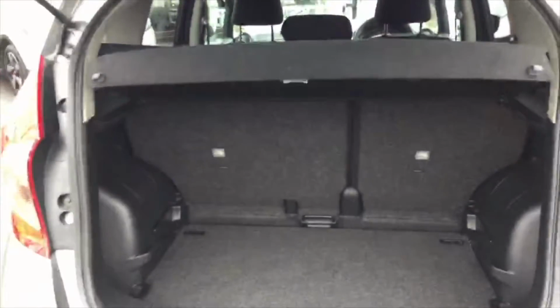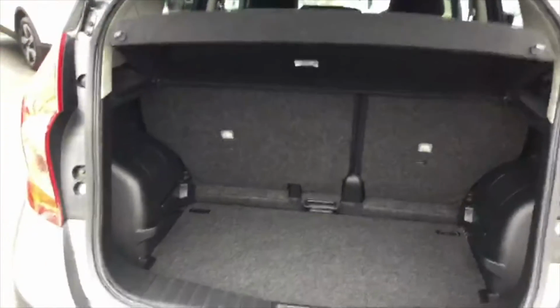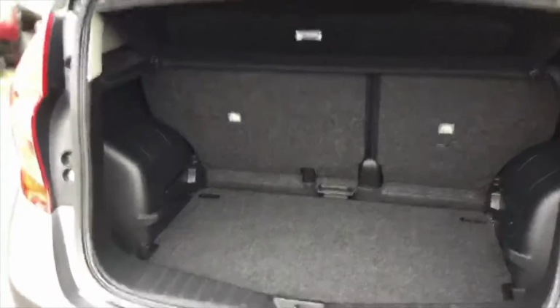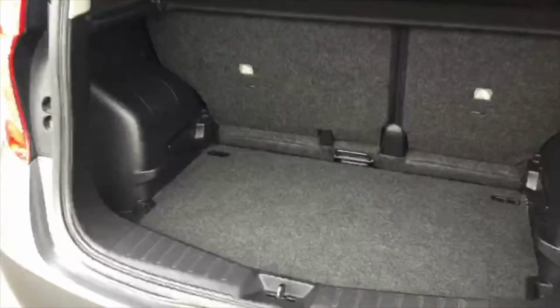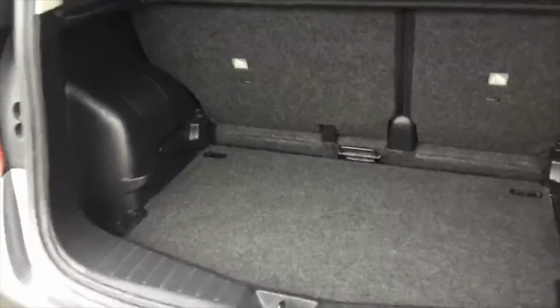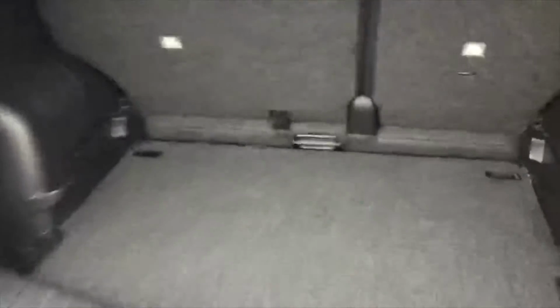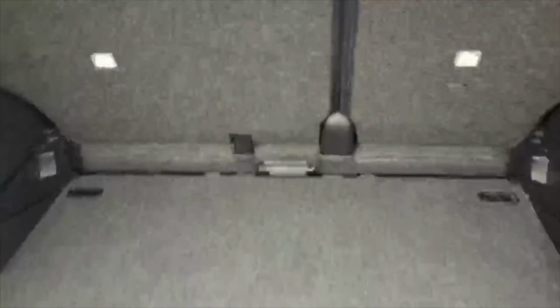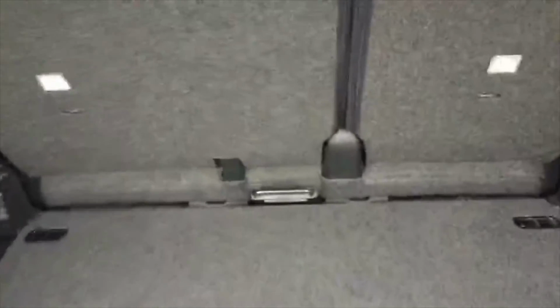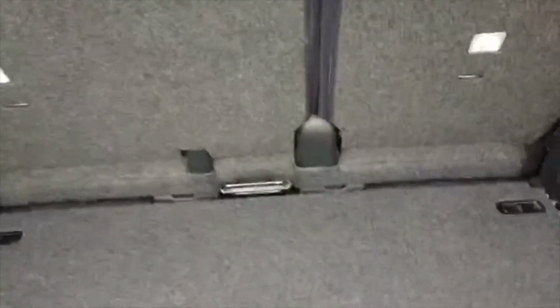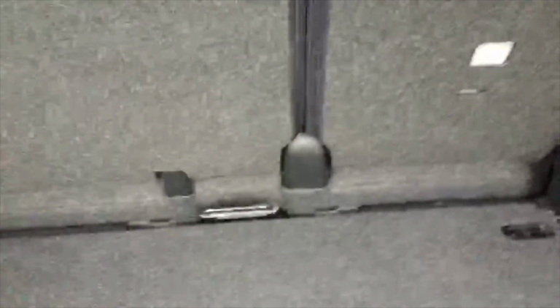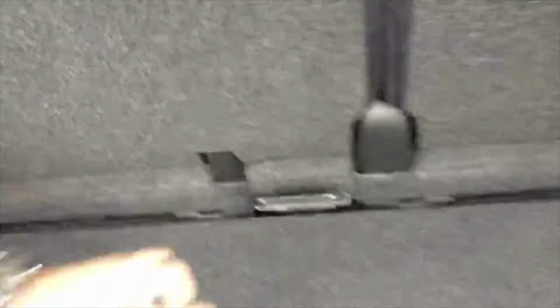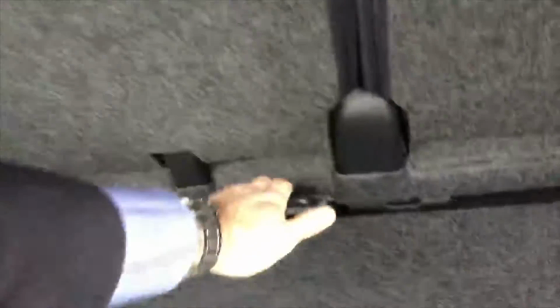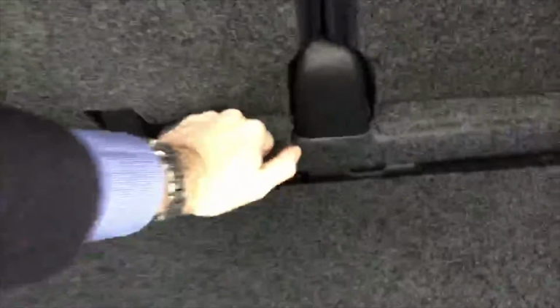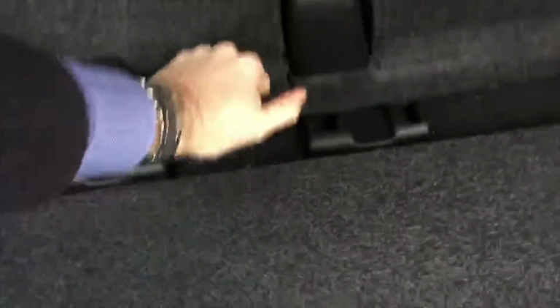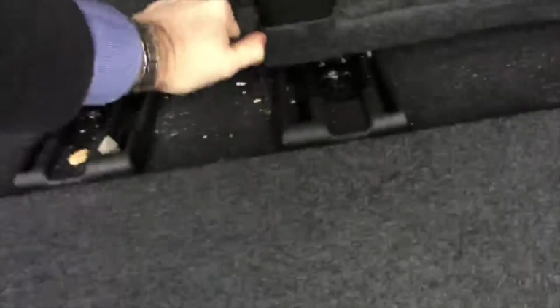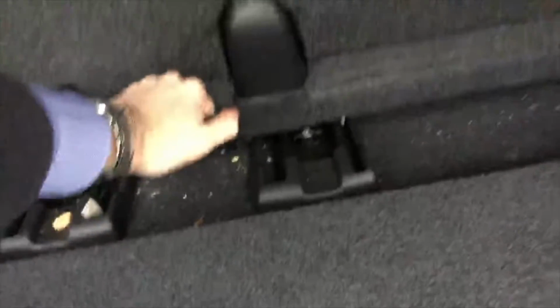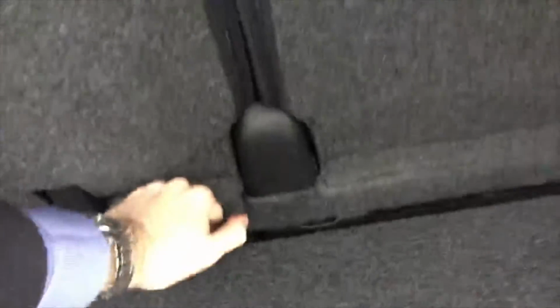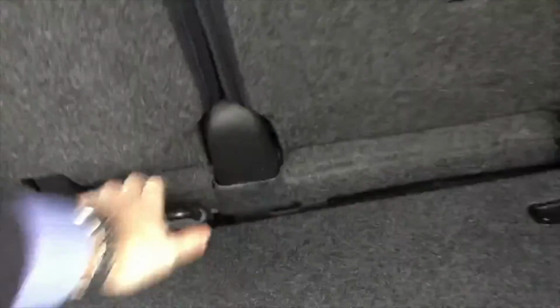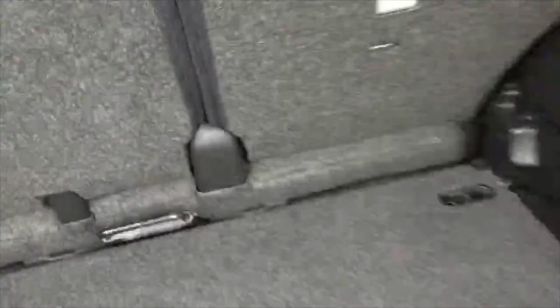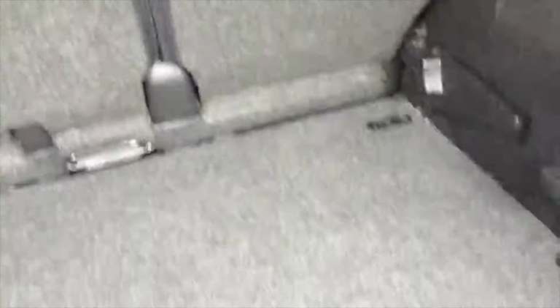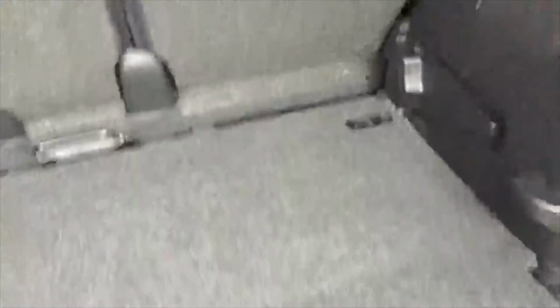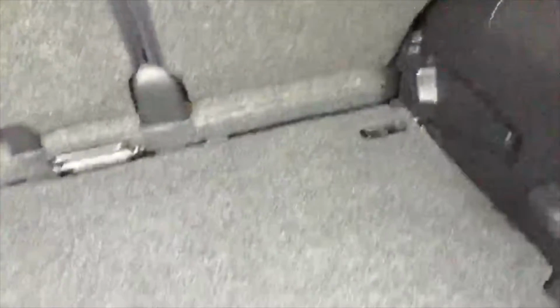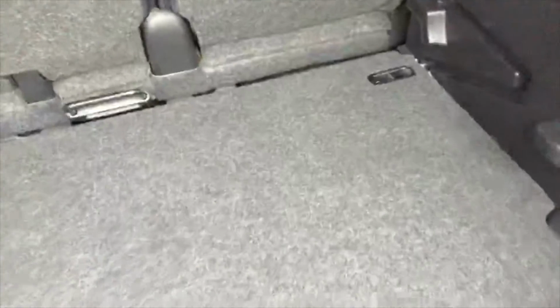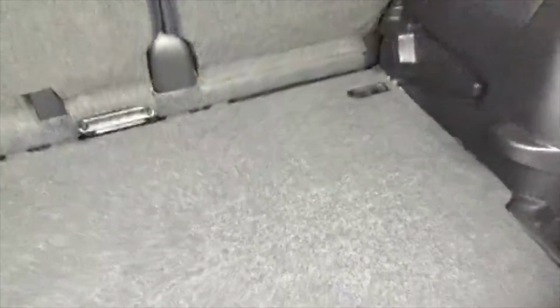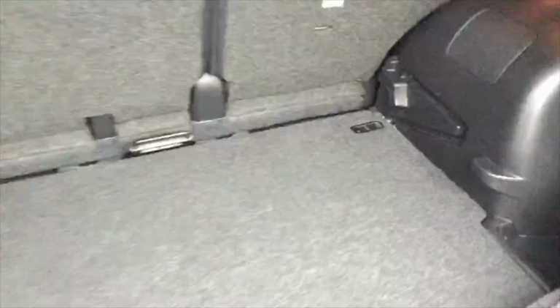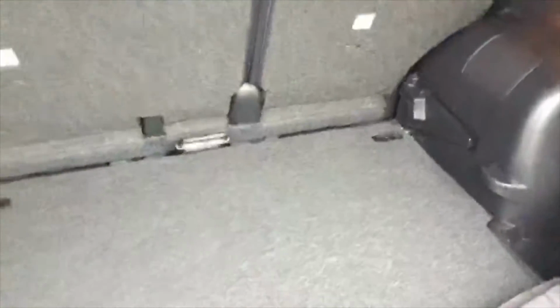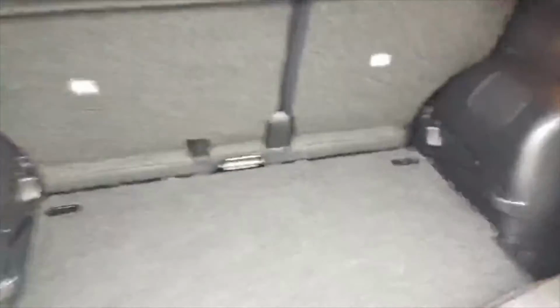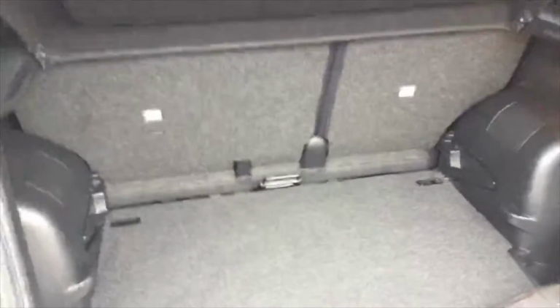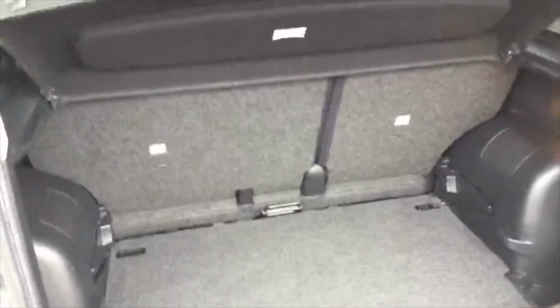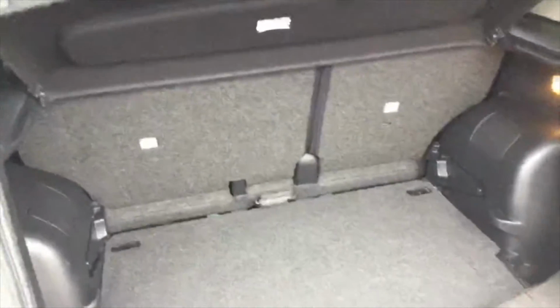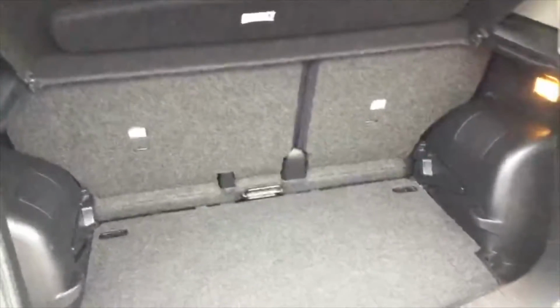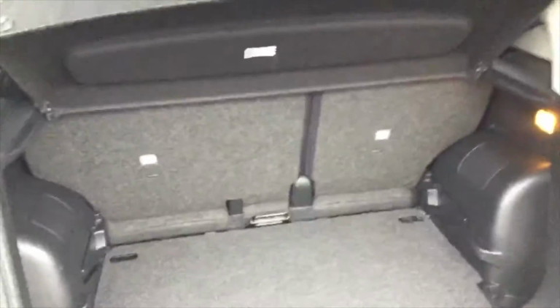Into the boot. The idea of the Note is we can slide the seats forward and backwards using this little handle here to create more space or less space, and we can also raise and lower the boot height to accommodate any heavy or larger objects.